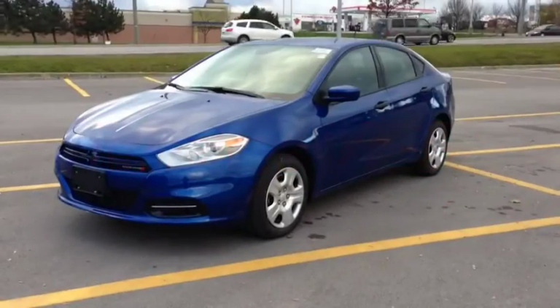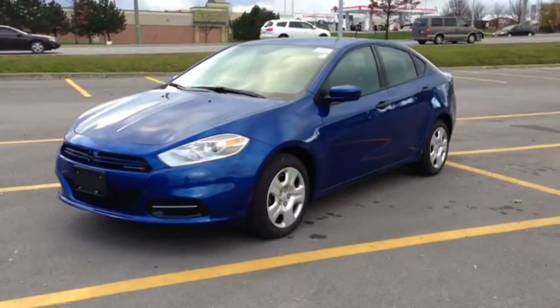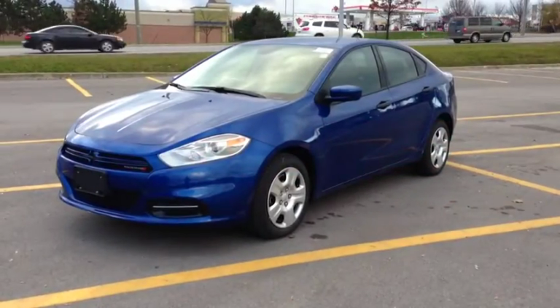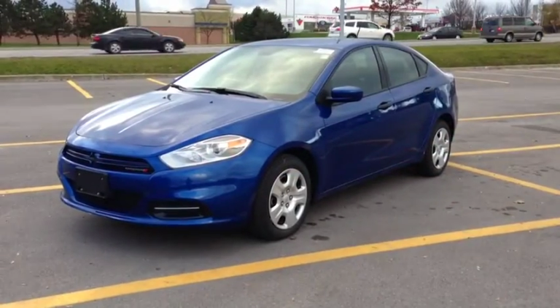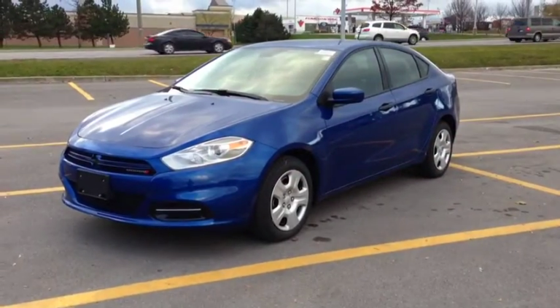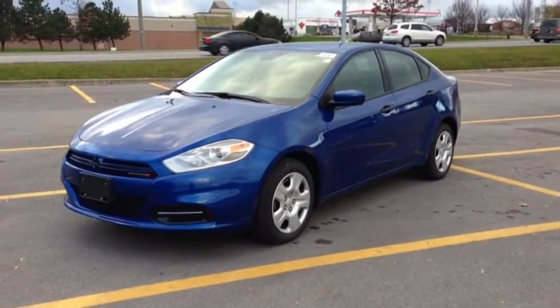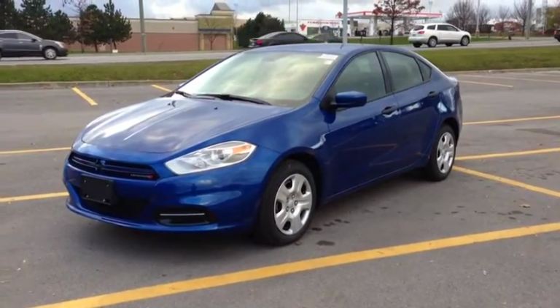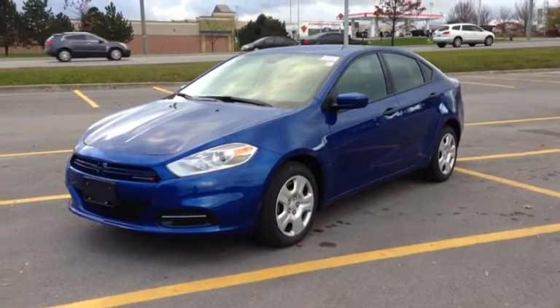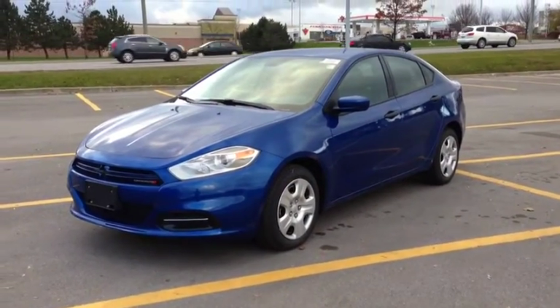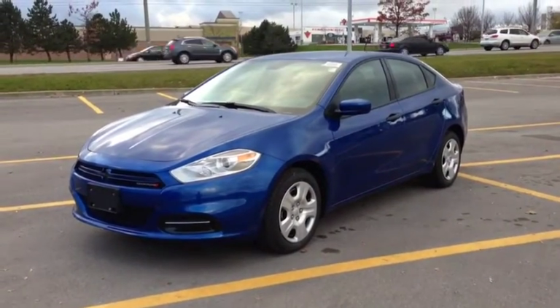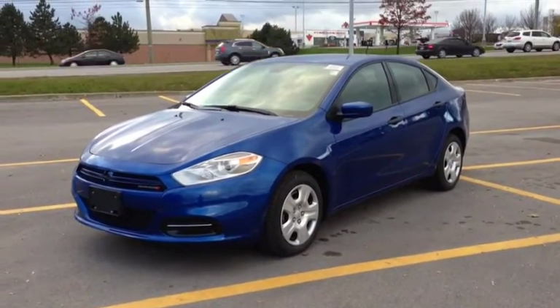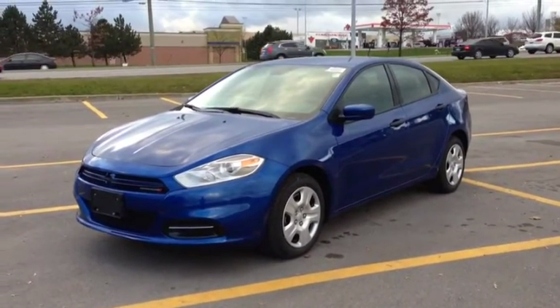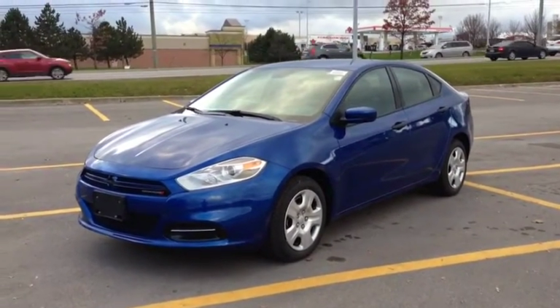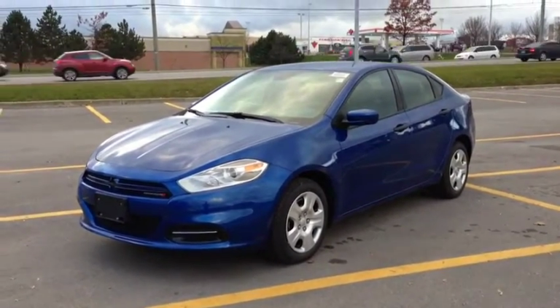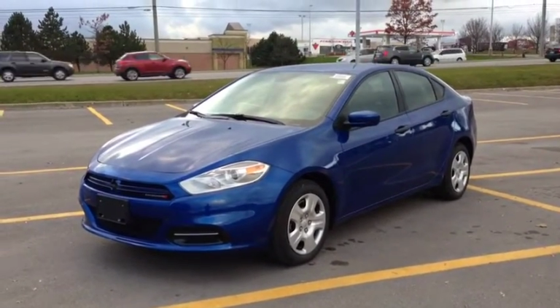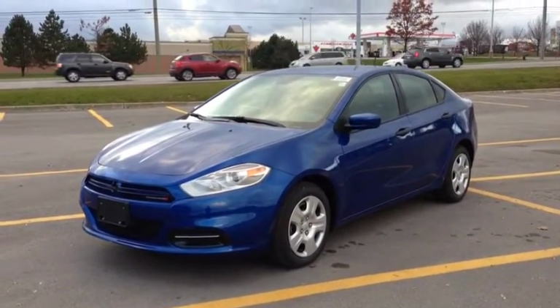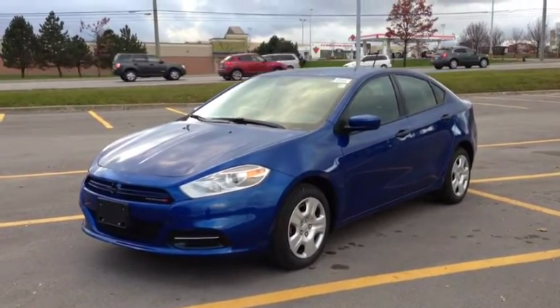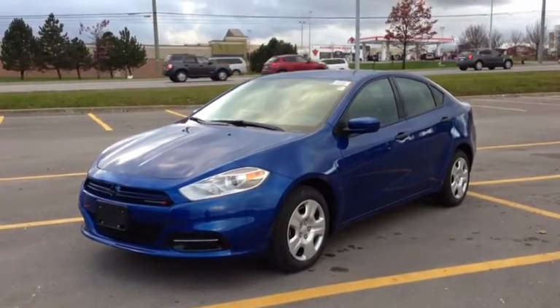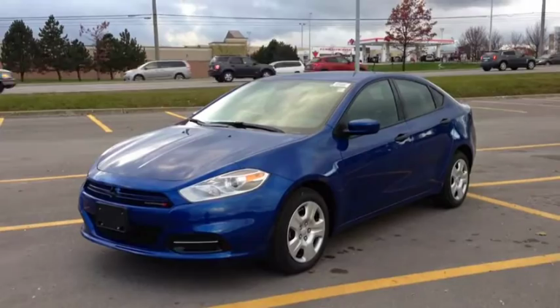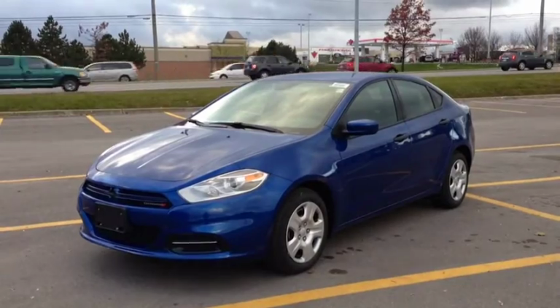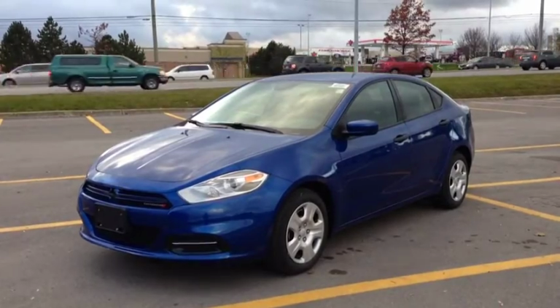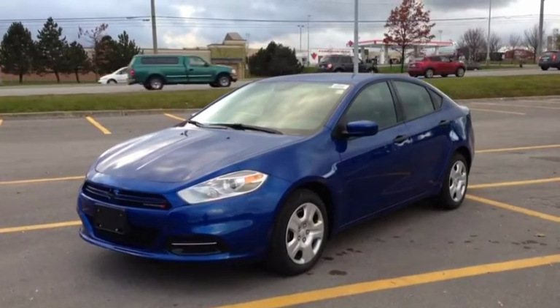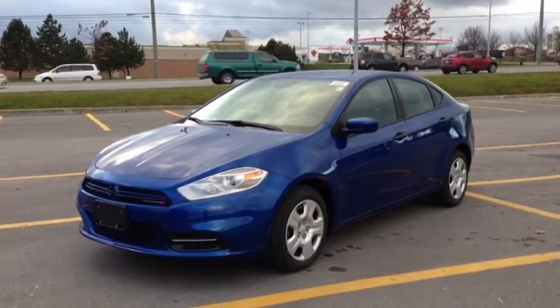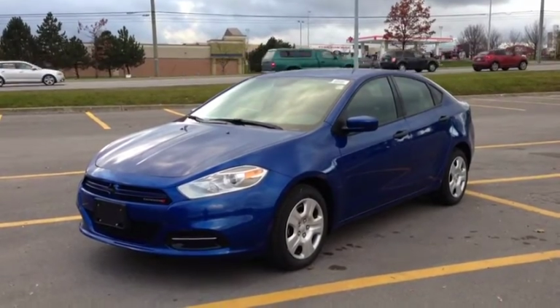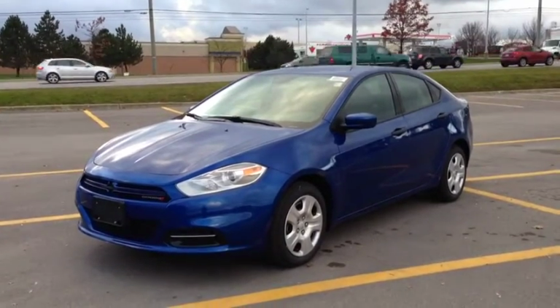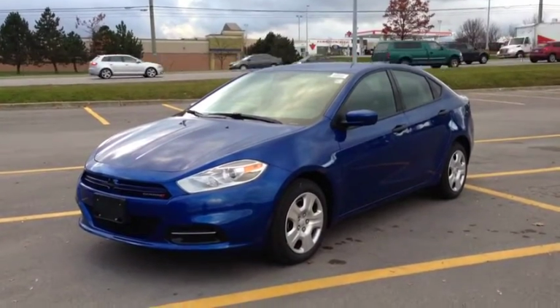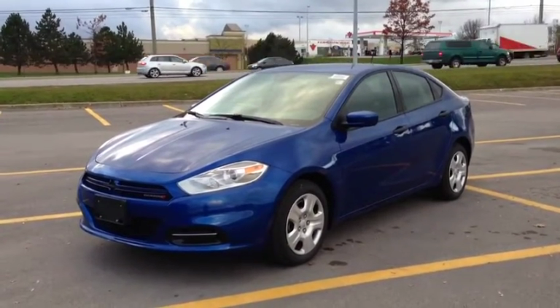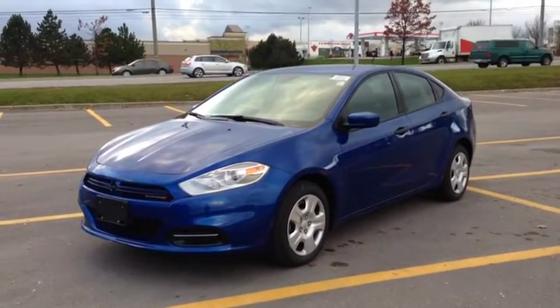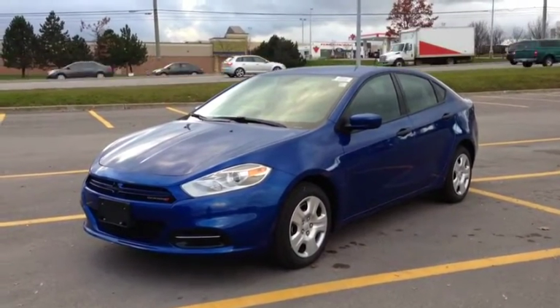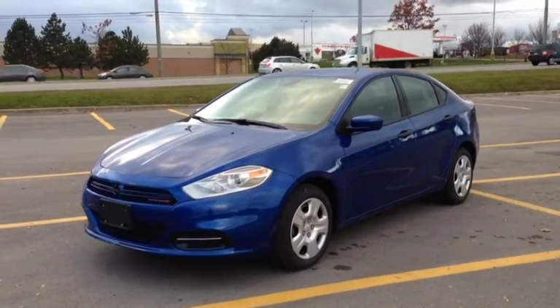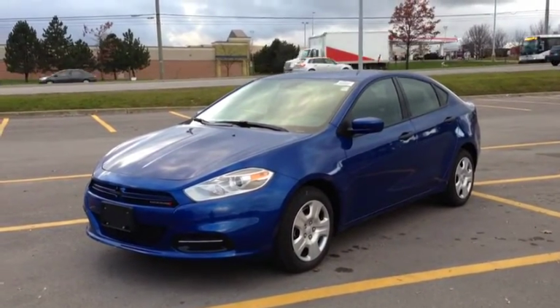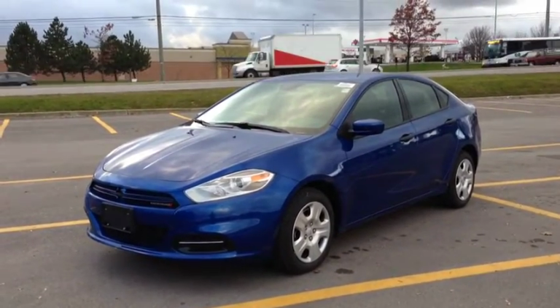Hey guys, we're here at MacGyver Dodge Jeep in Newark in Ontario, right across from Upper Canada Mall, and right now we're looking at a brand new 2013 Dodge Dart SE.